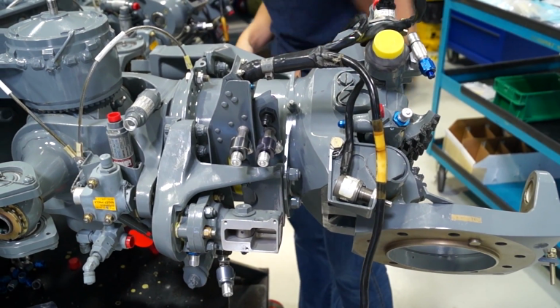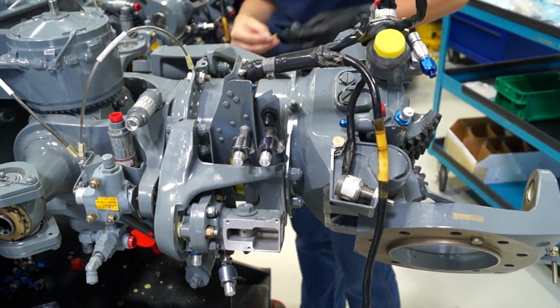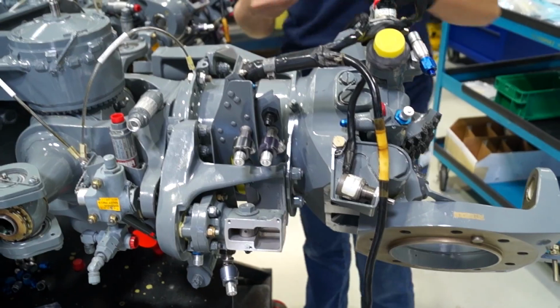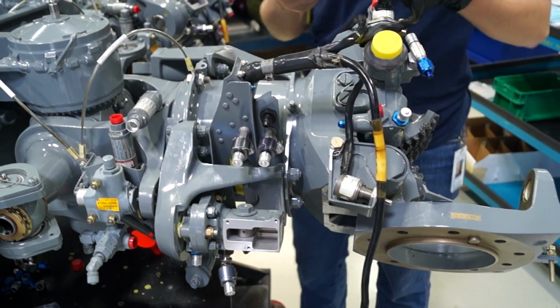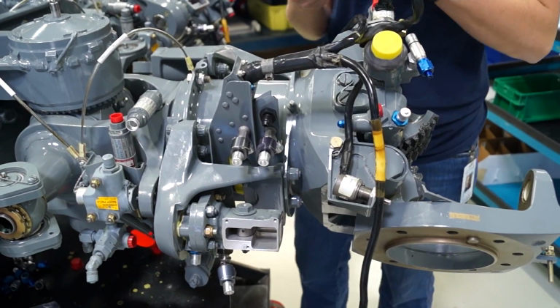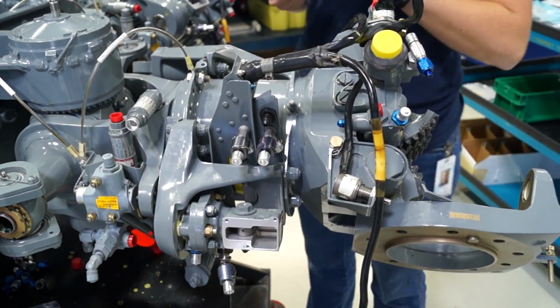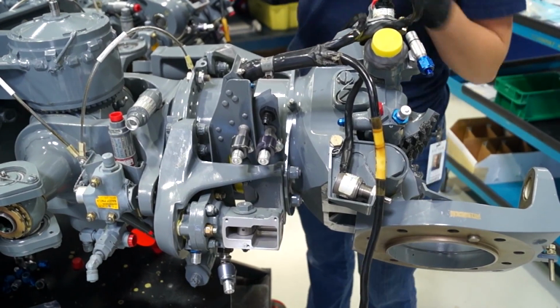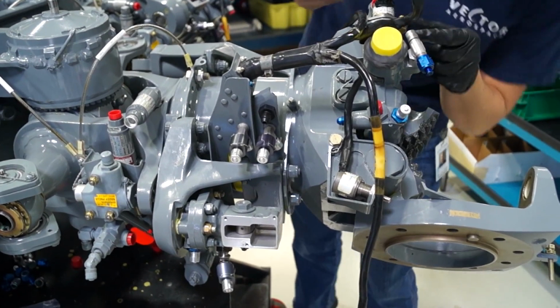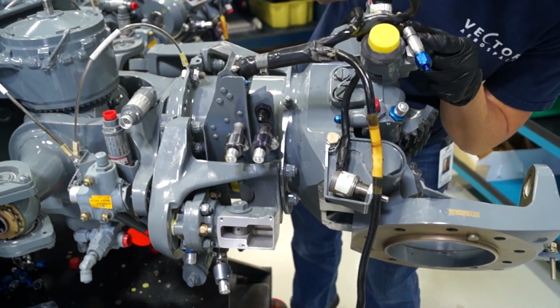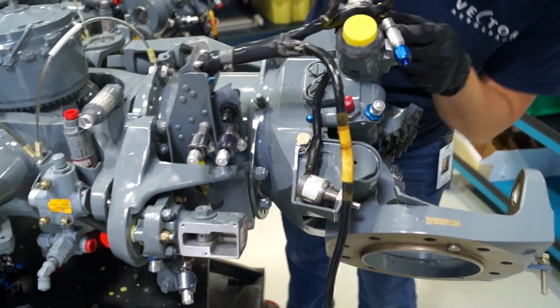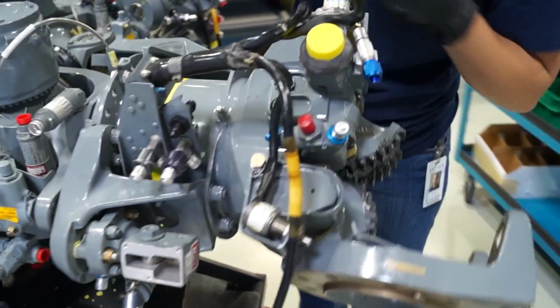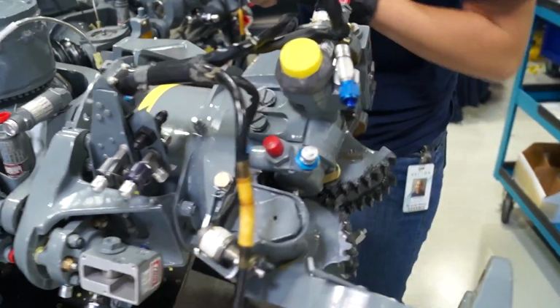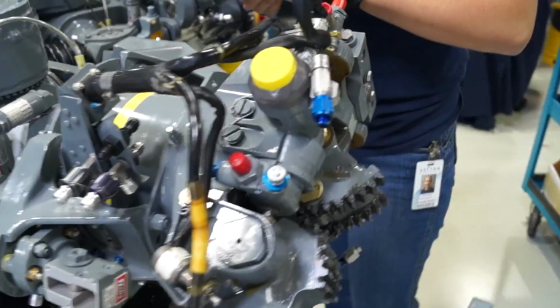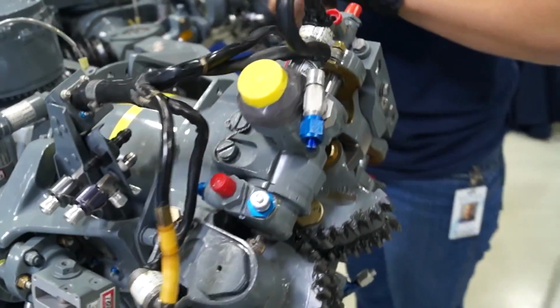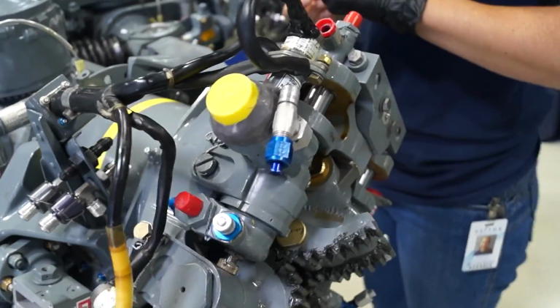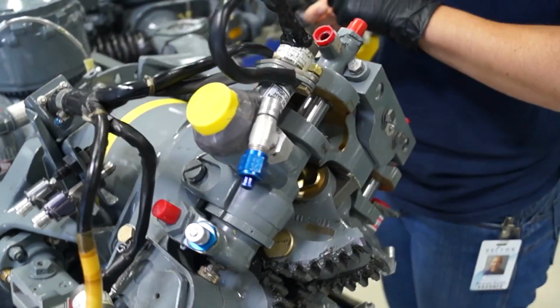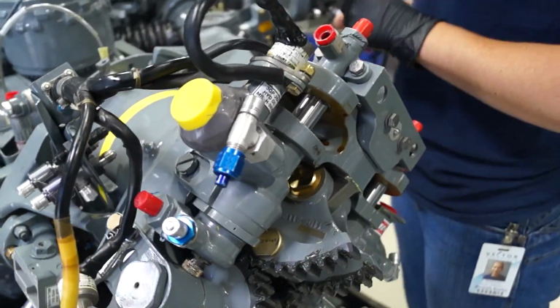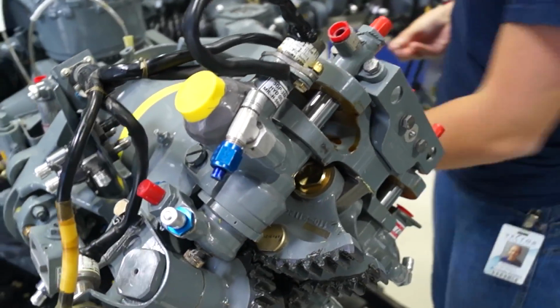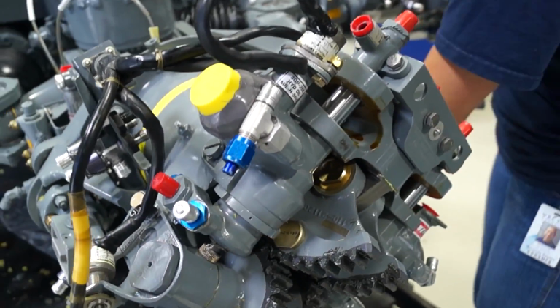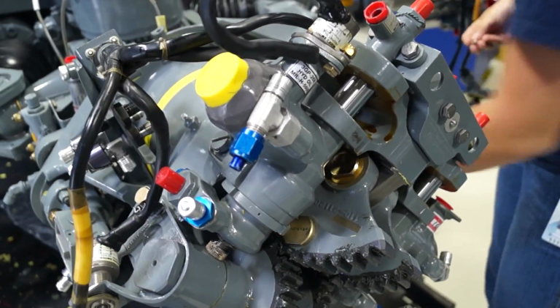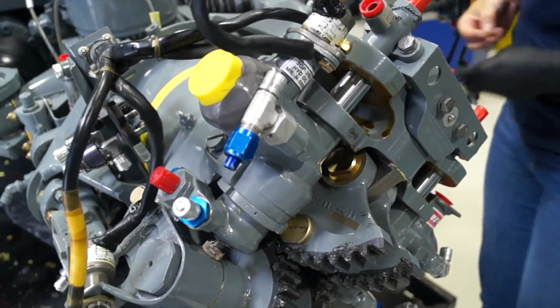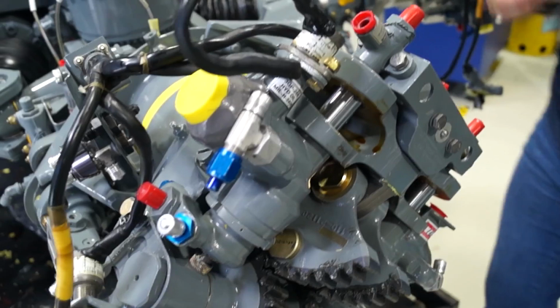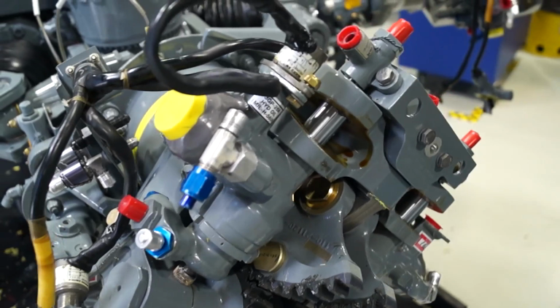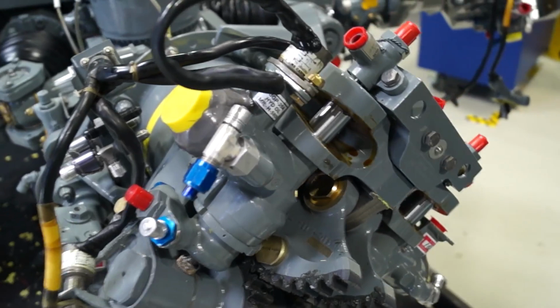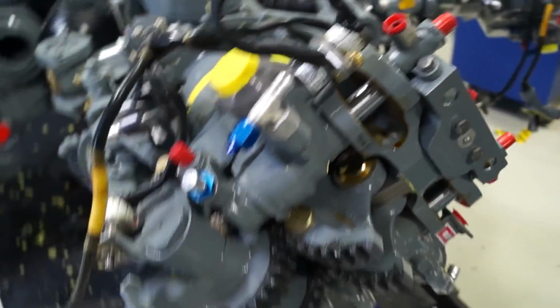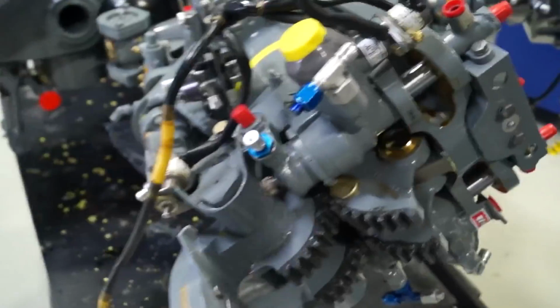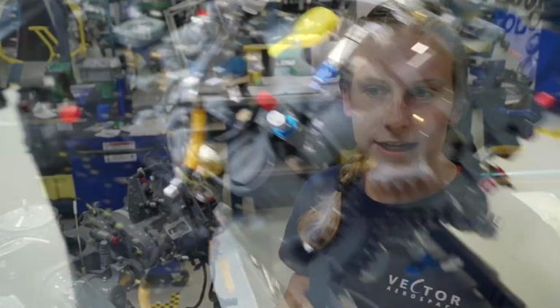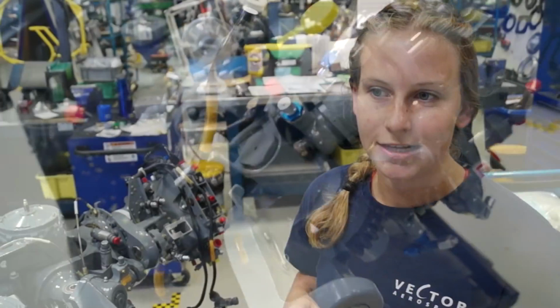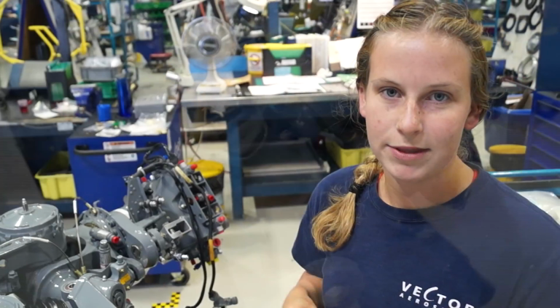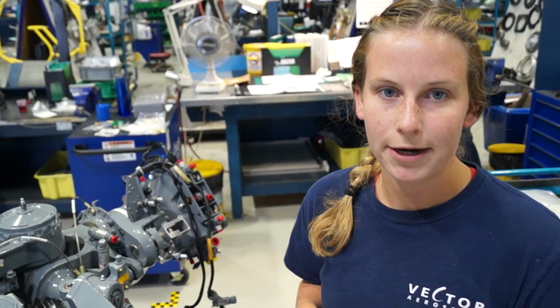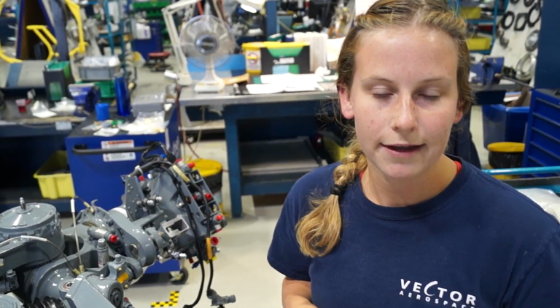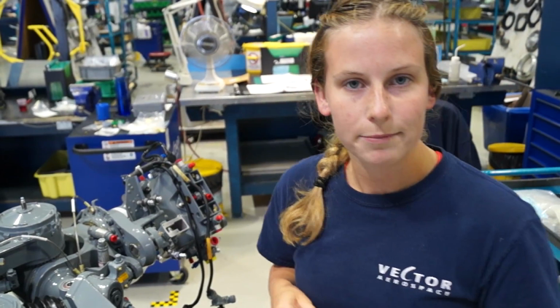Basically, it looks big and scary but it's very simple. We've got pistons inside and they hold the blades back and forth at the end of the day when they park the helicopter.